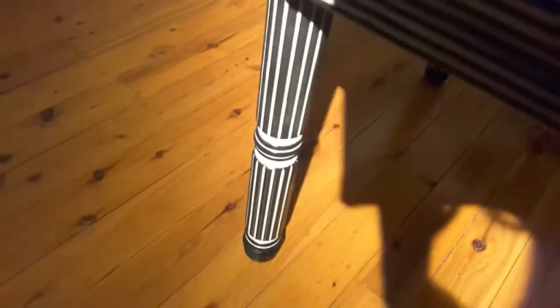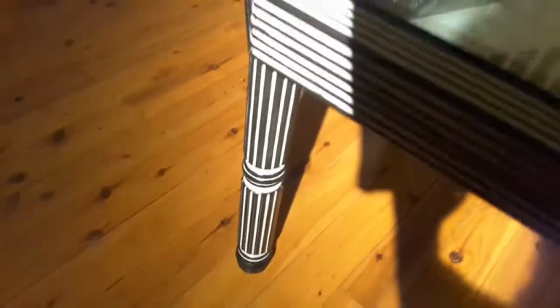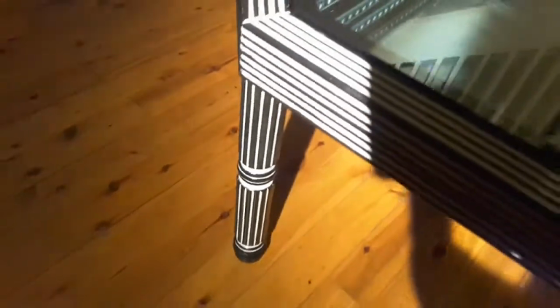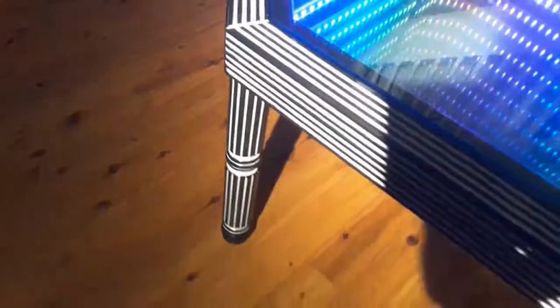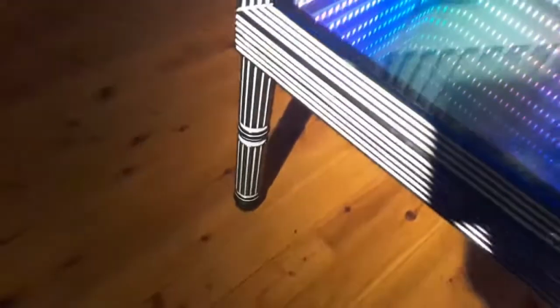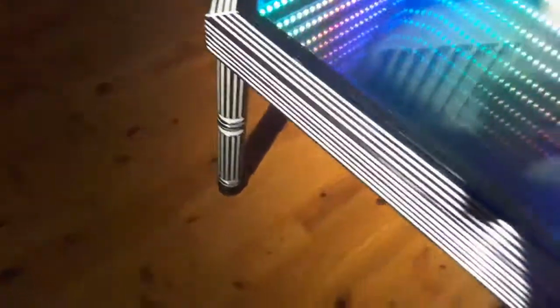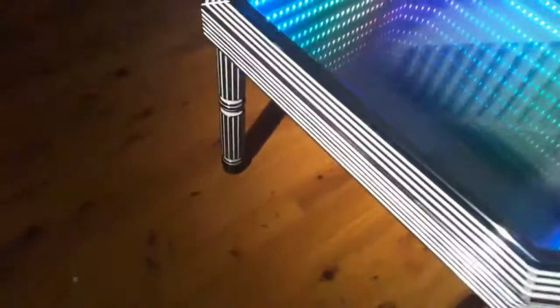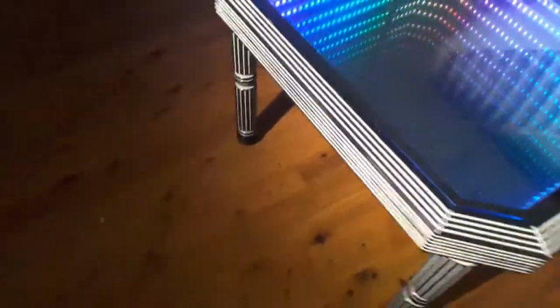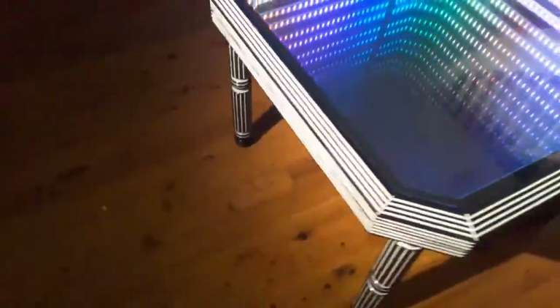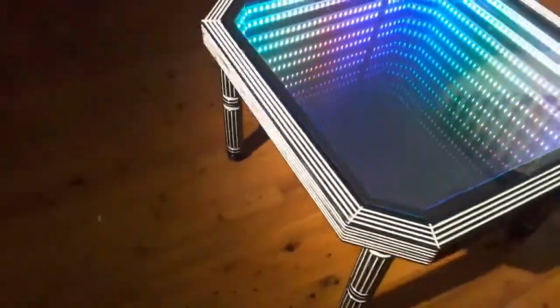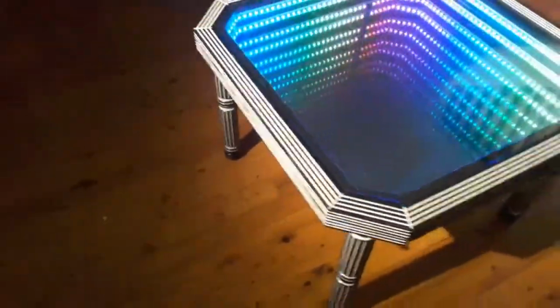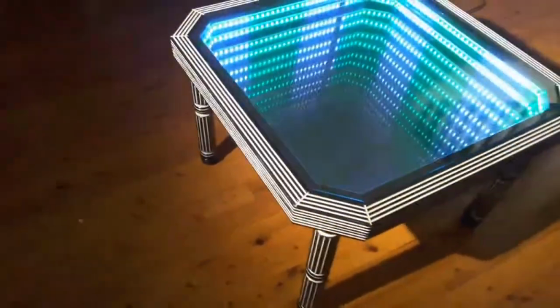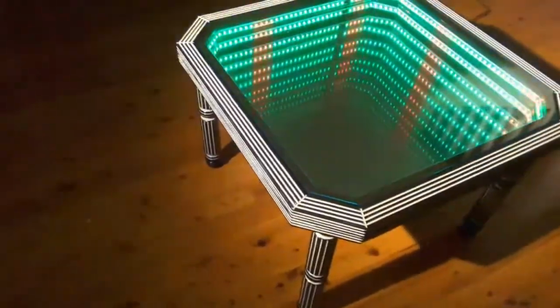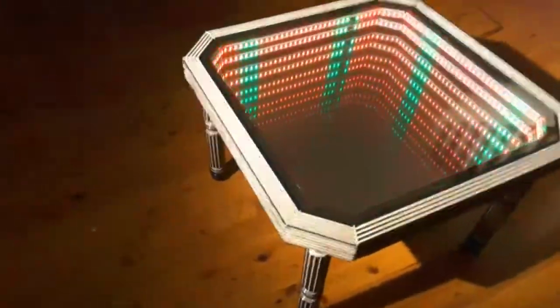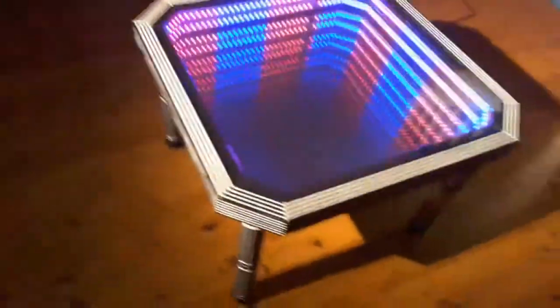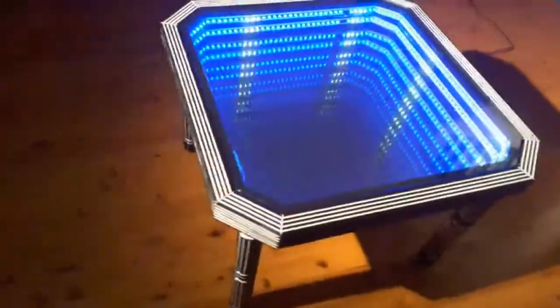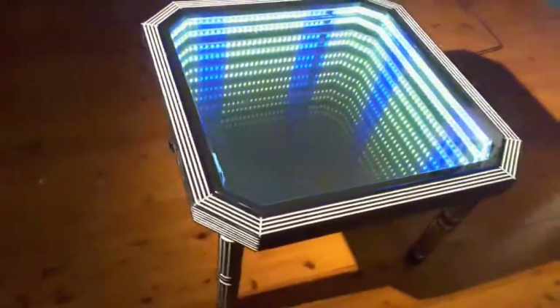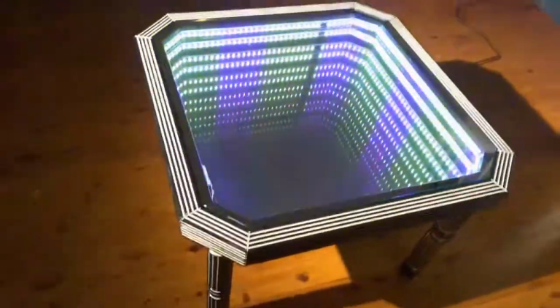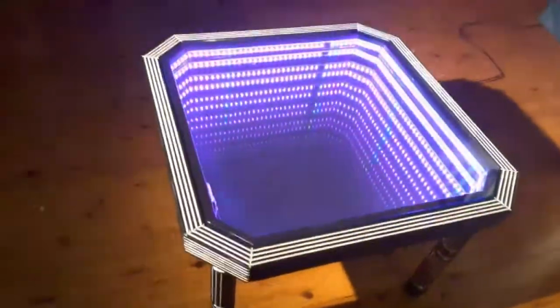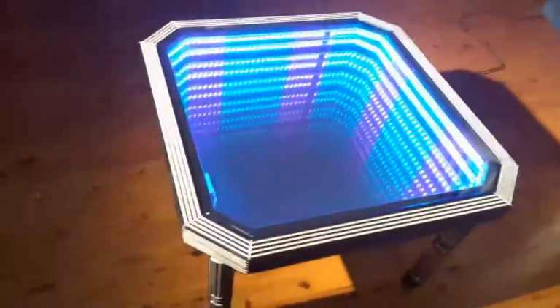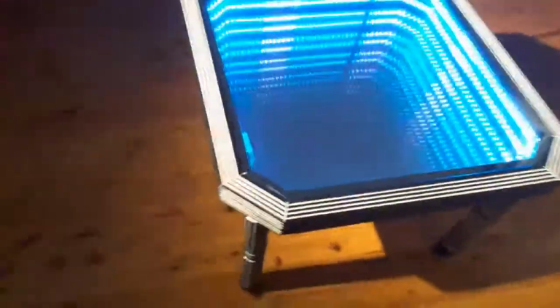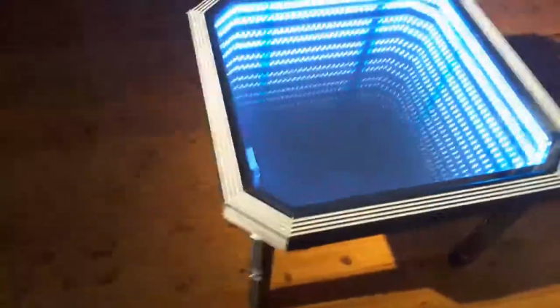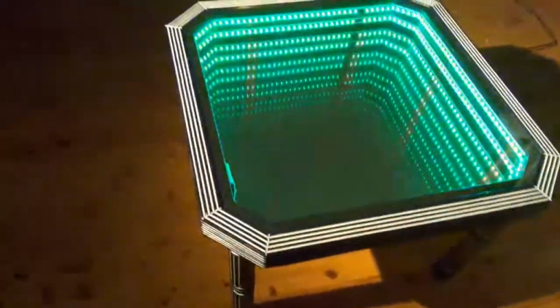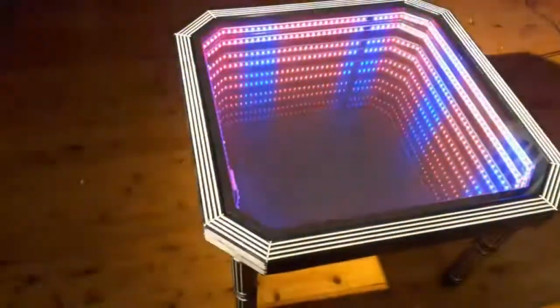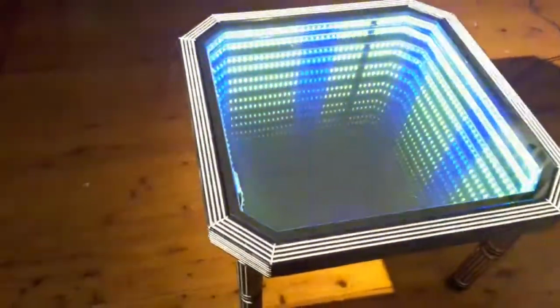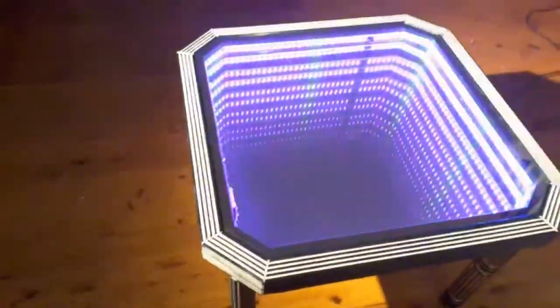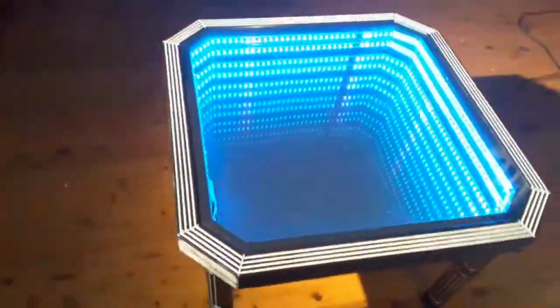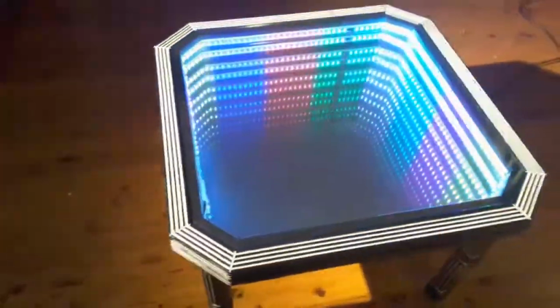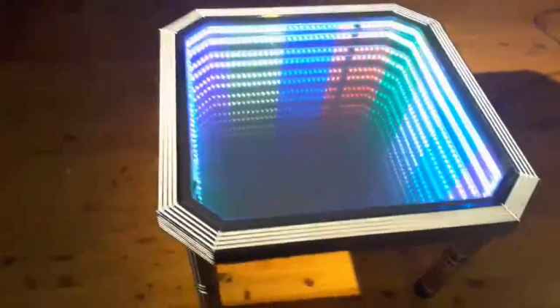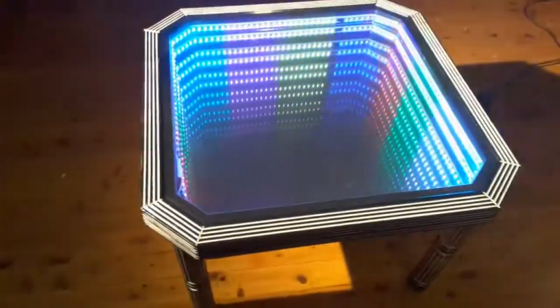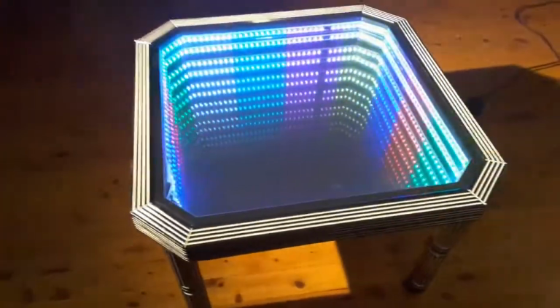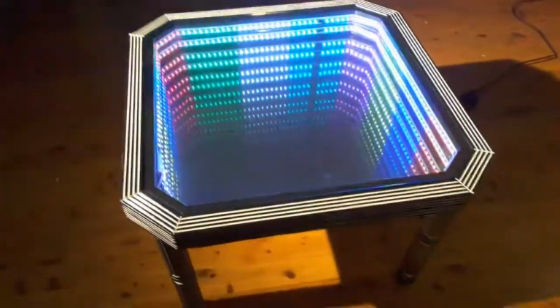This suits the aesthetics of any modern home. When the lights are off, or at night time in party mode, you can see it creates a very stunning portal effect.